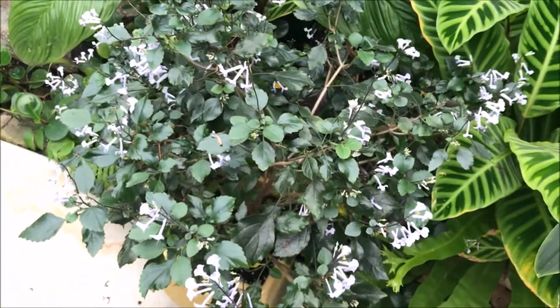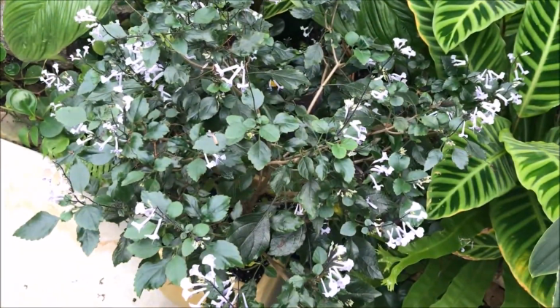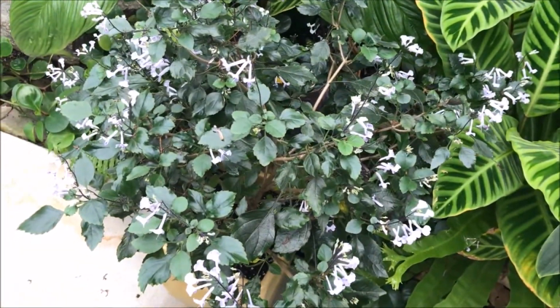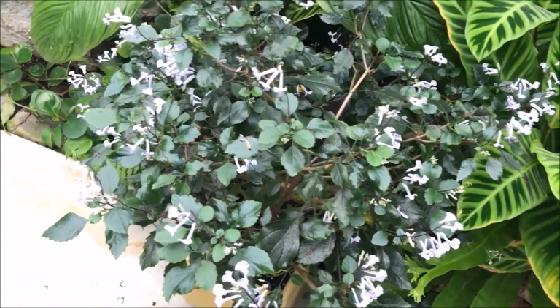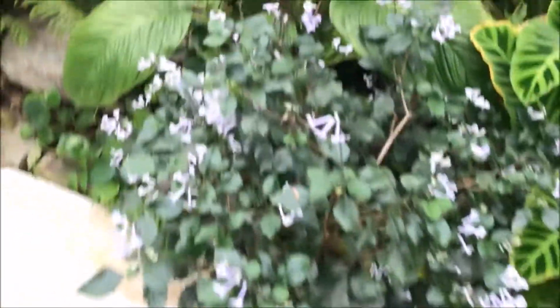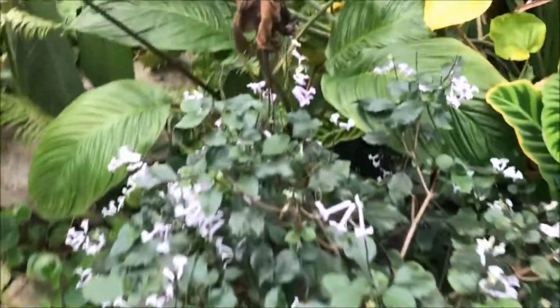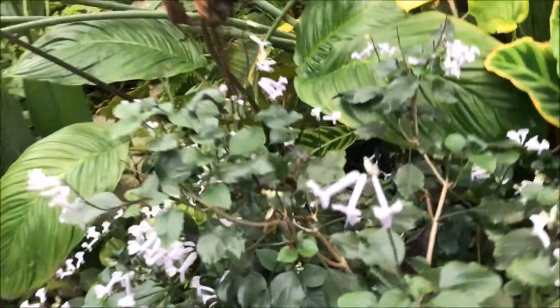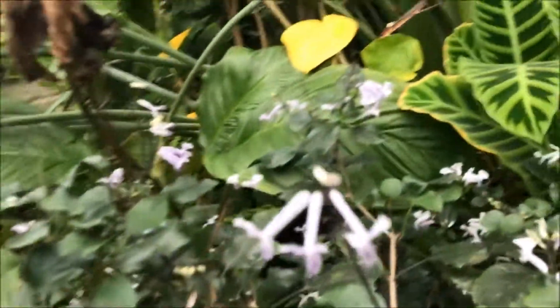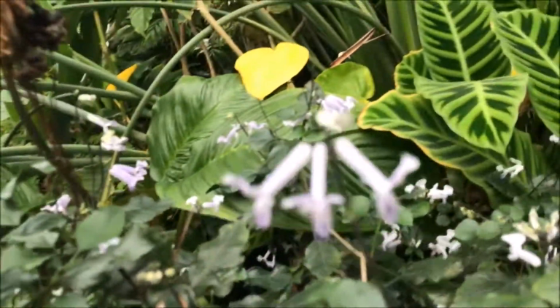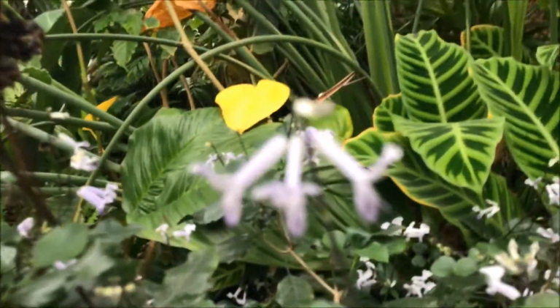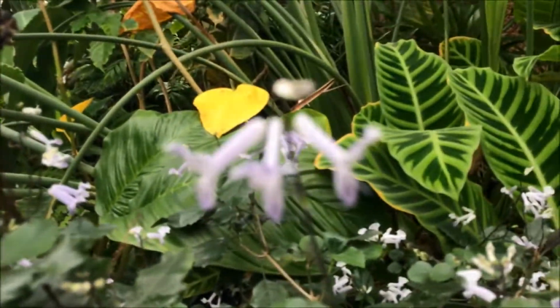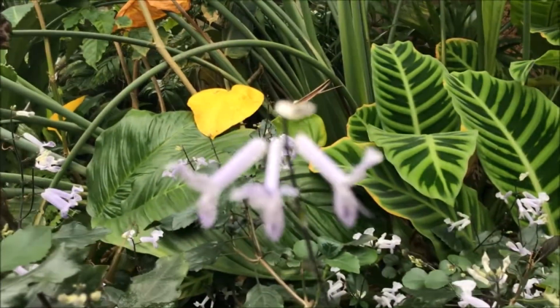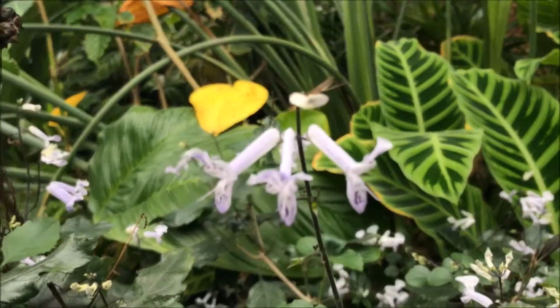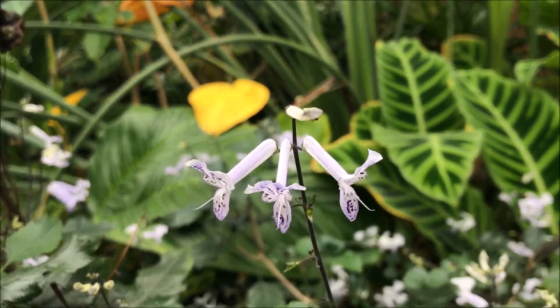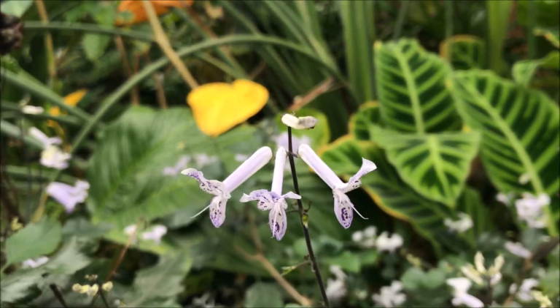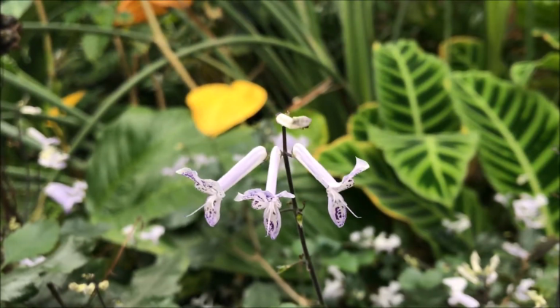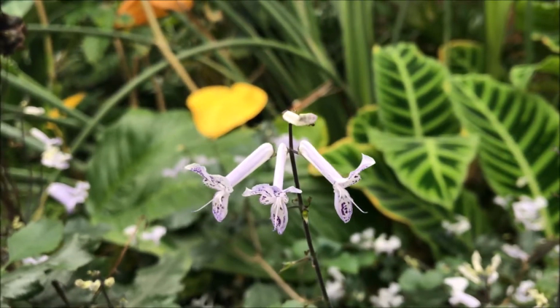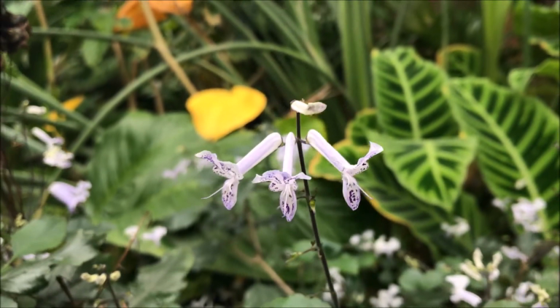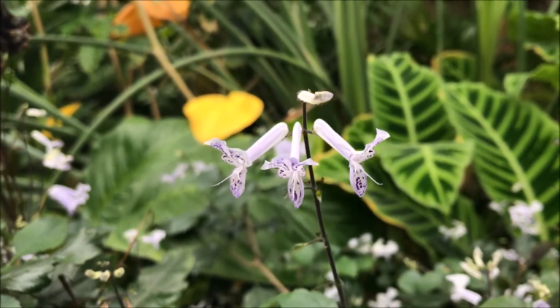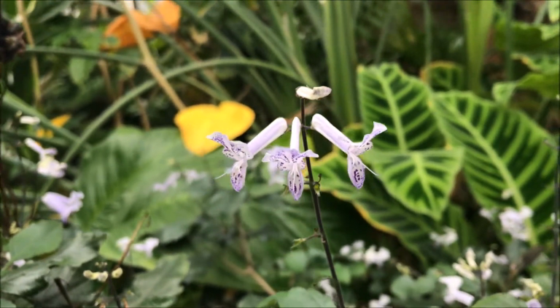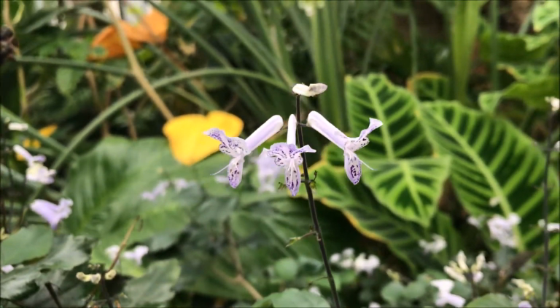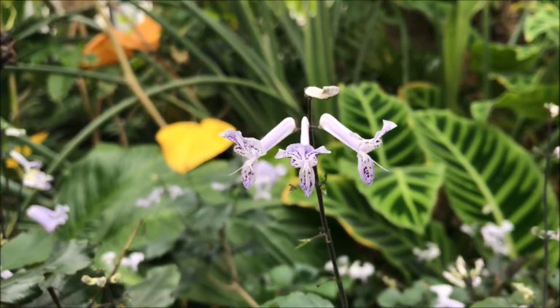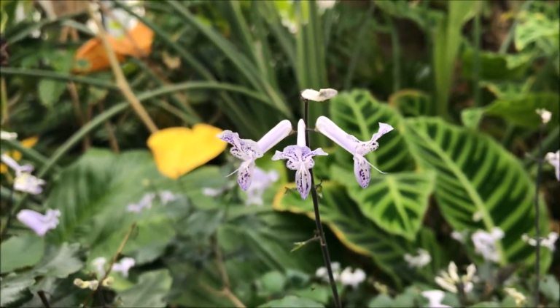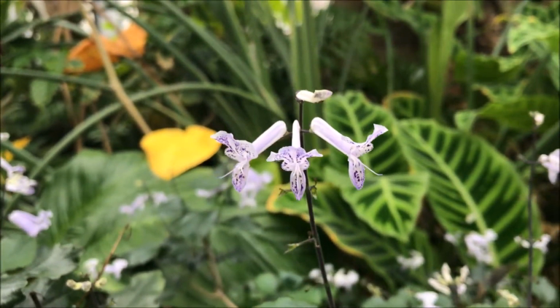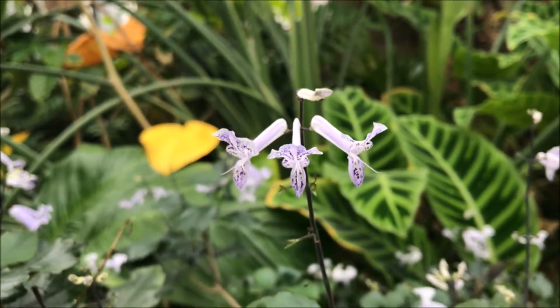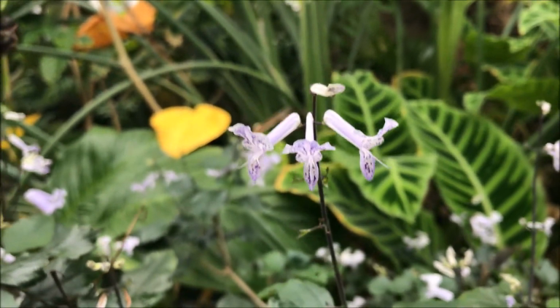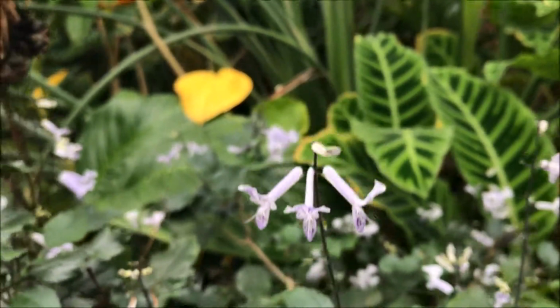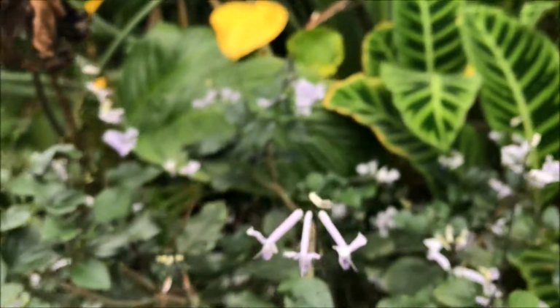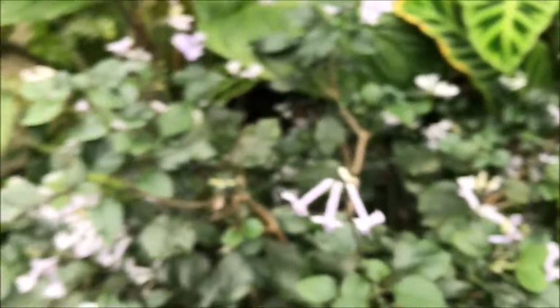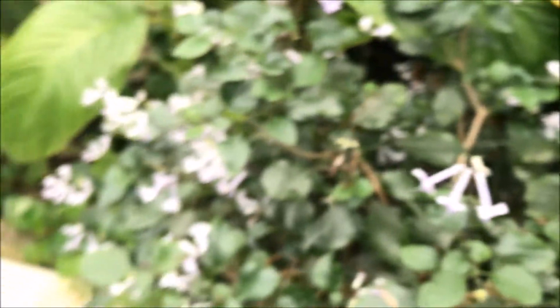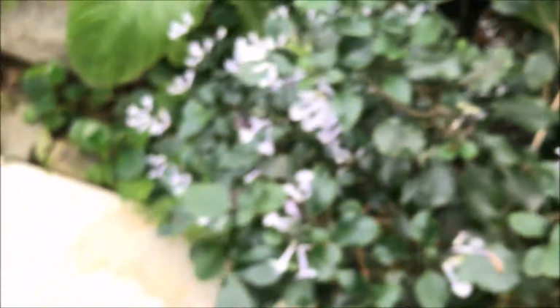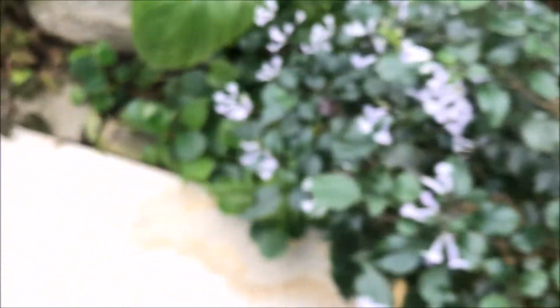I was just looking down and then I saw a bush with some small flowers. I like the markings — the purple markings and the white background. So there you go.